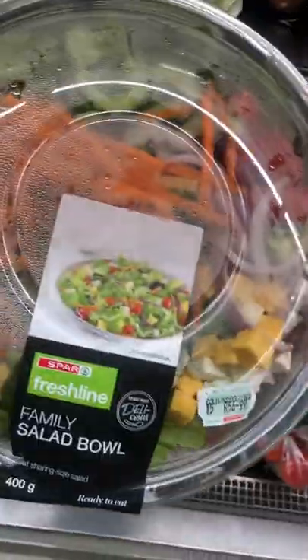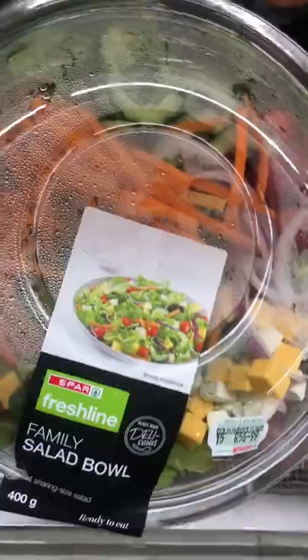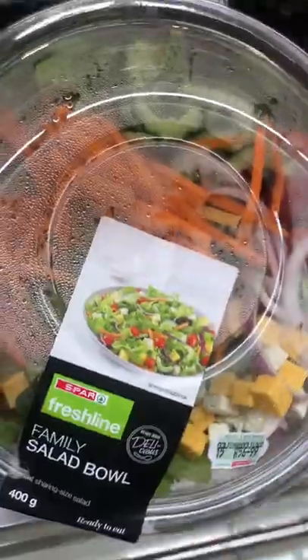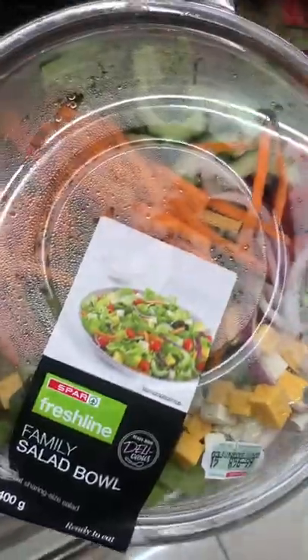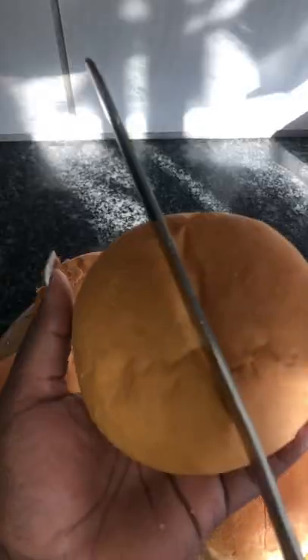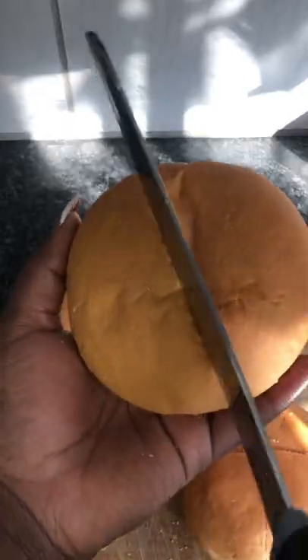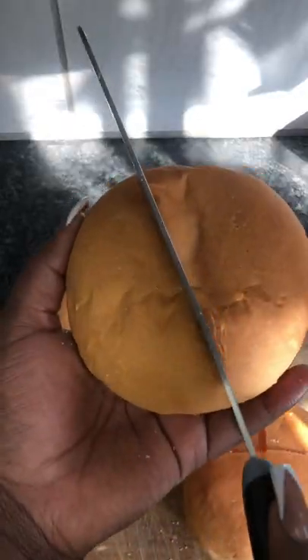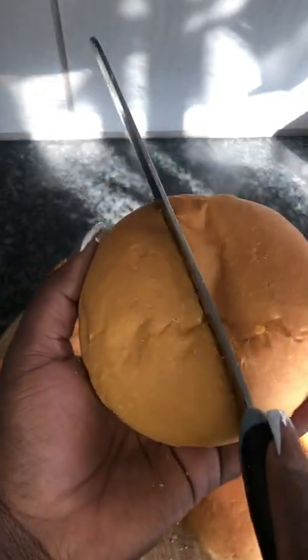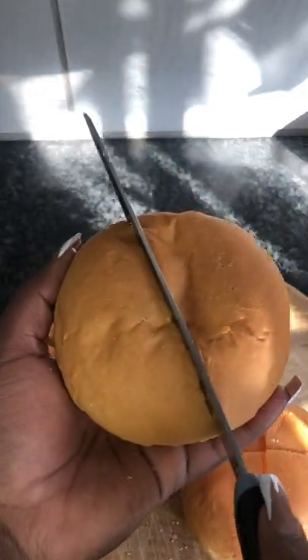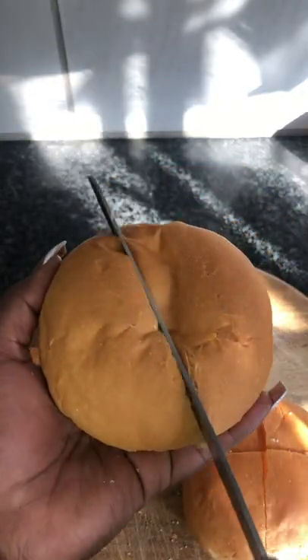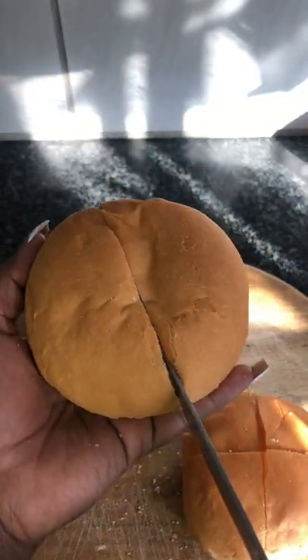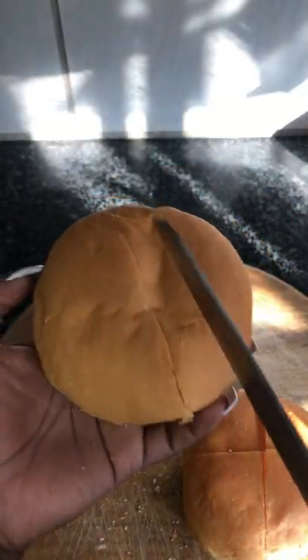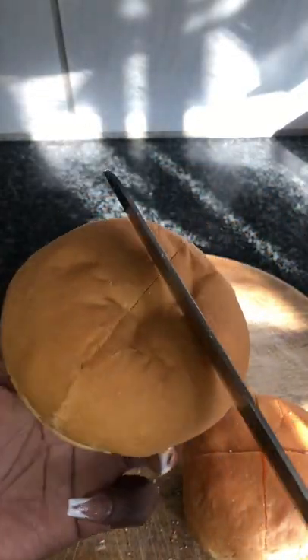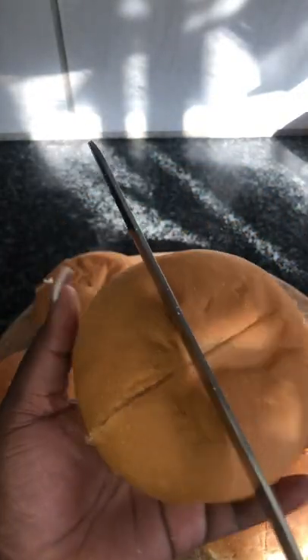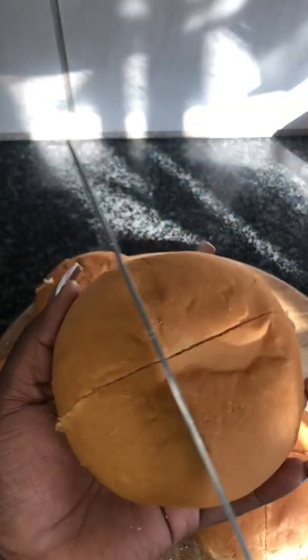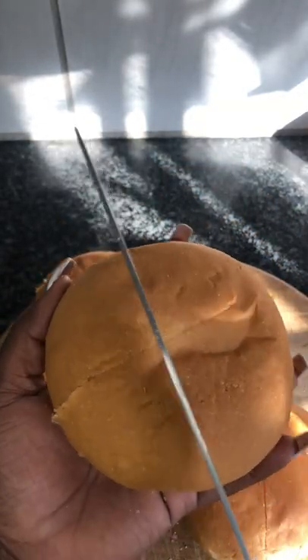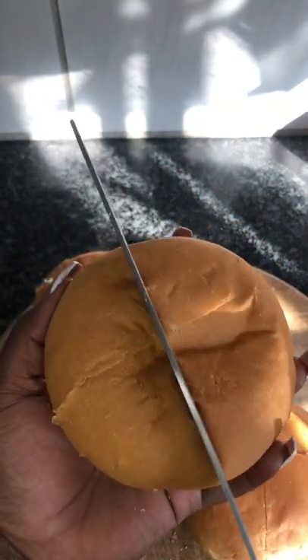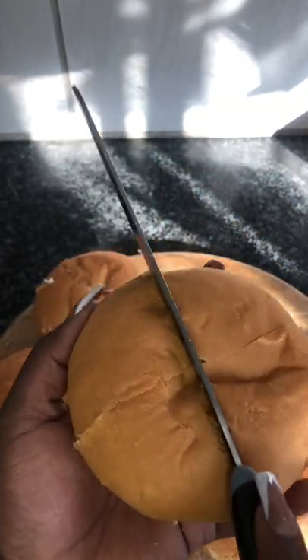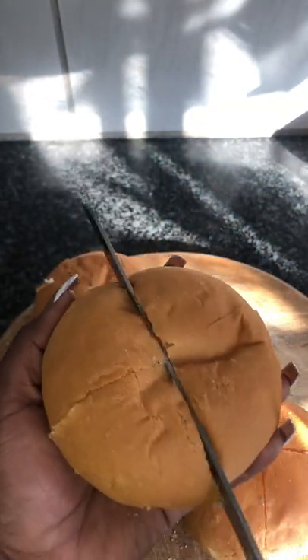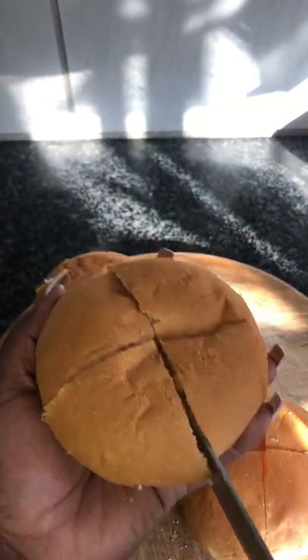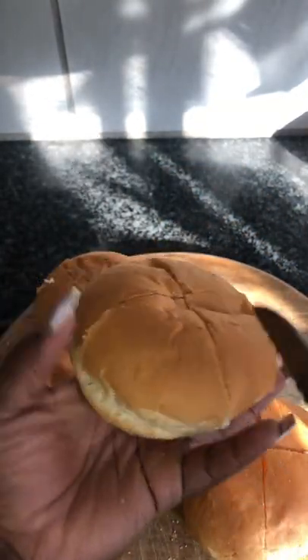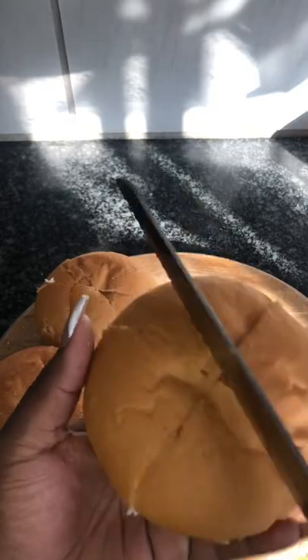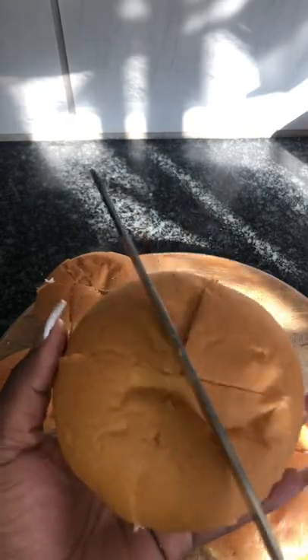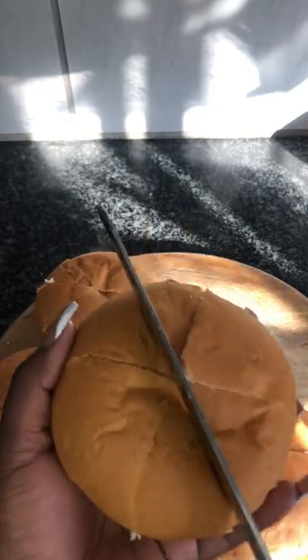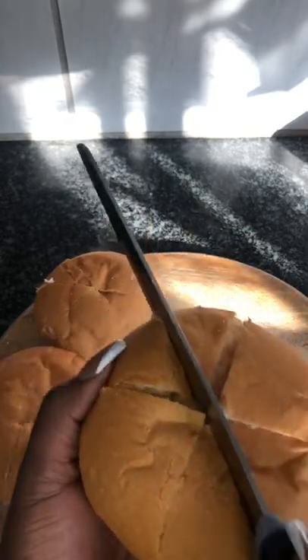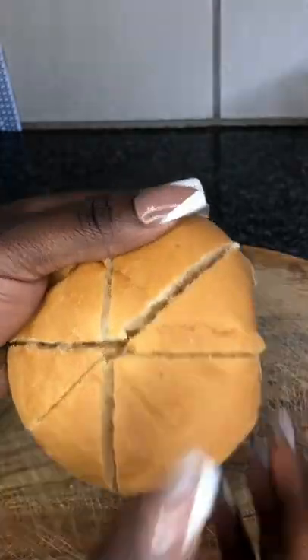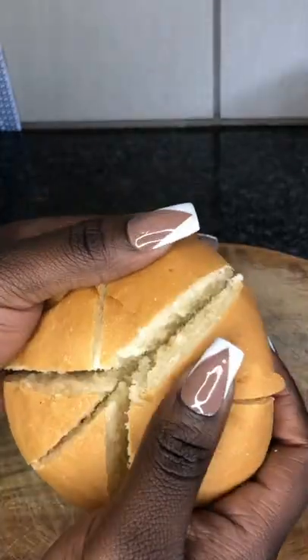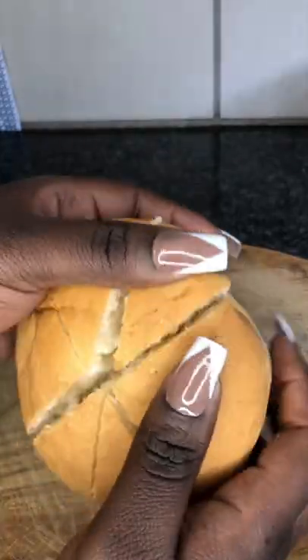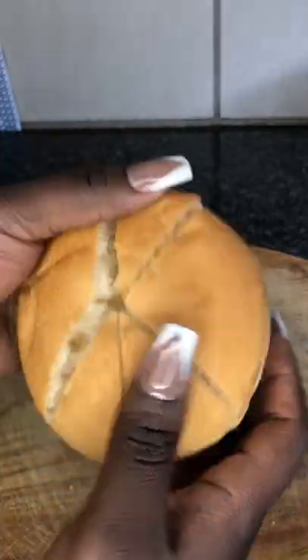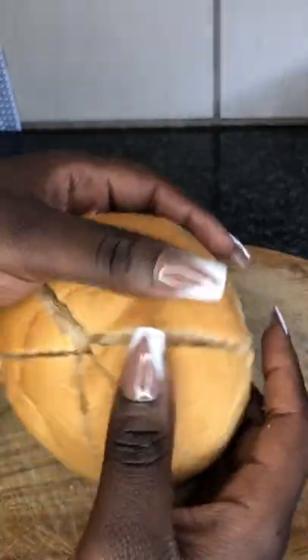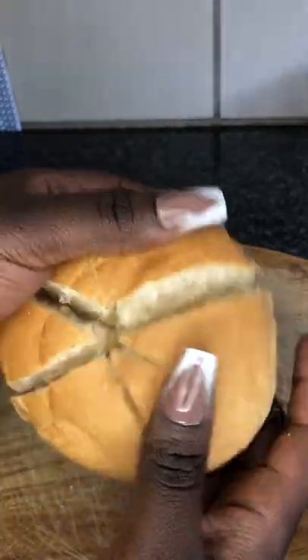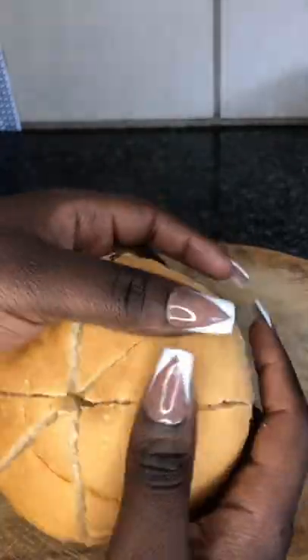What you're gonna need to do is cut your hamburger buns into sections like this, and it should come out looking something like that.